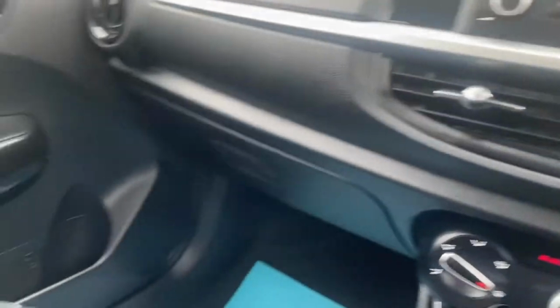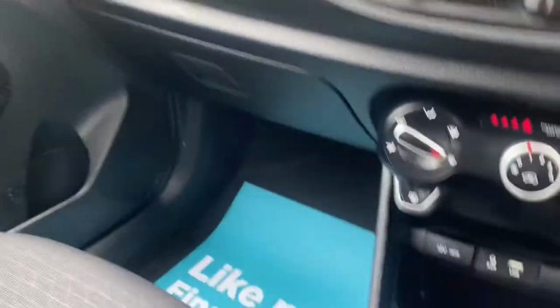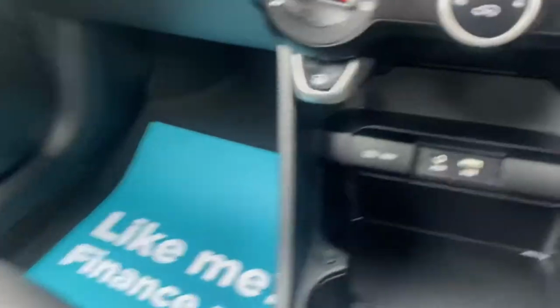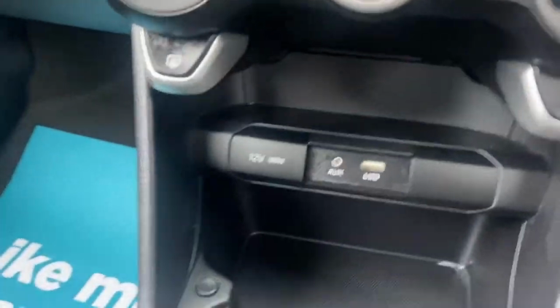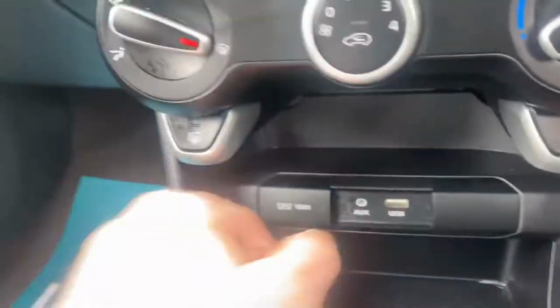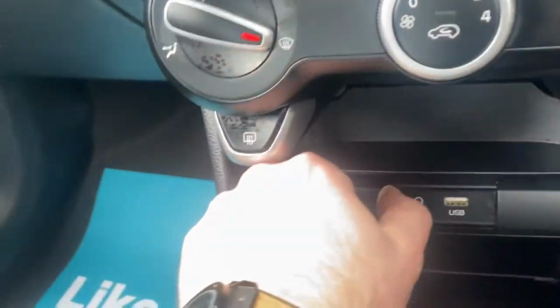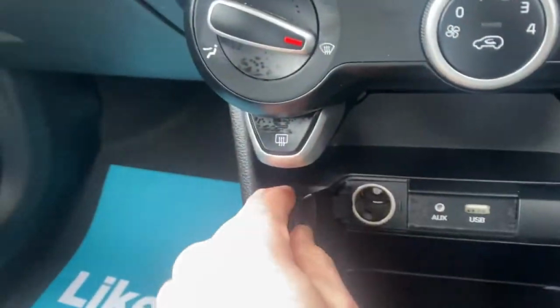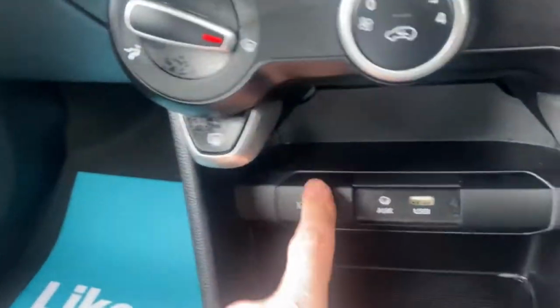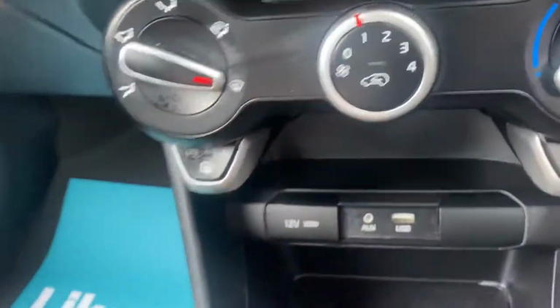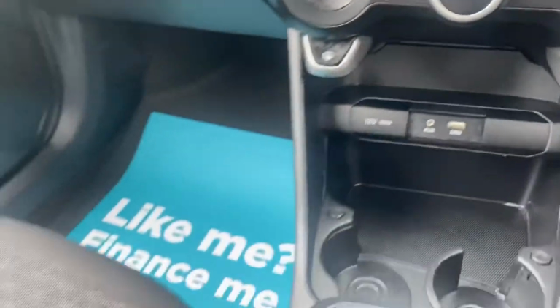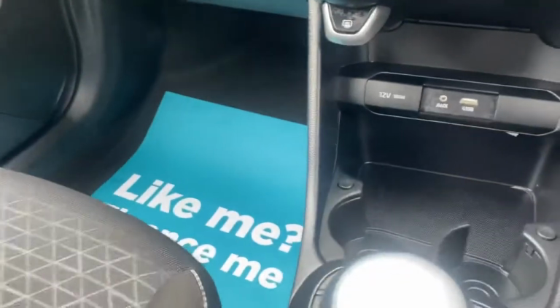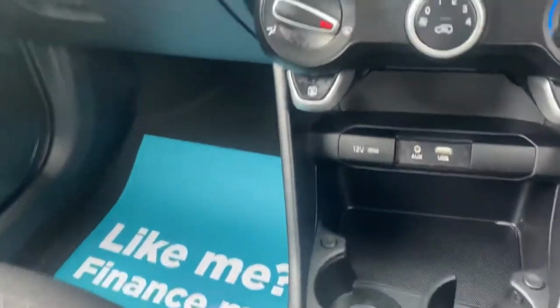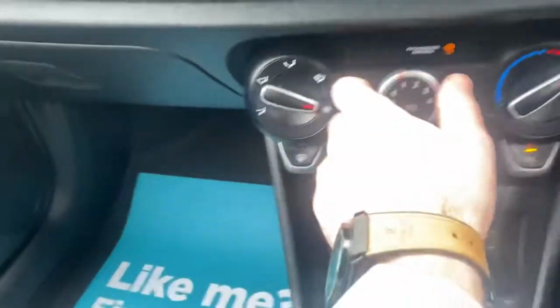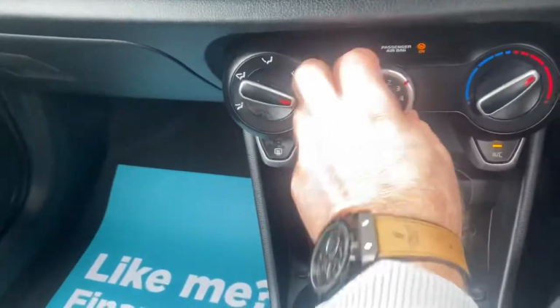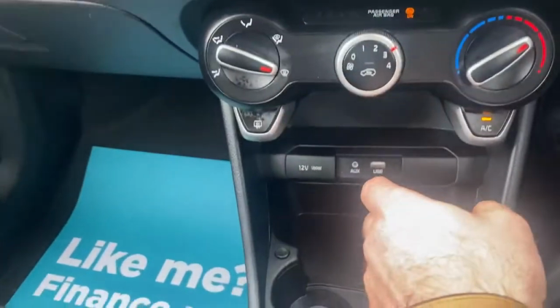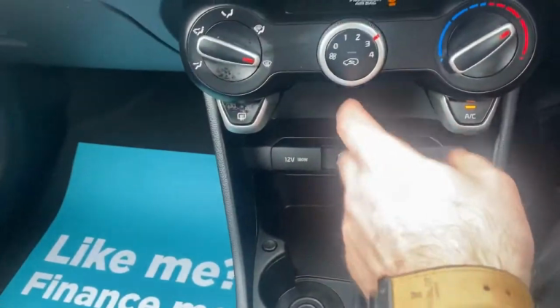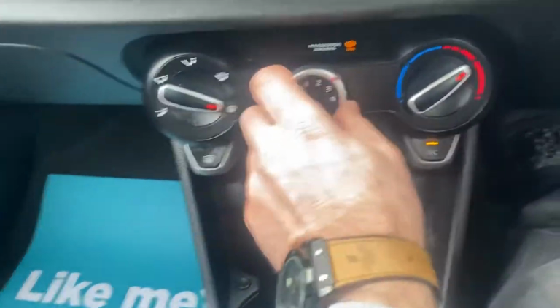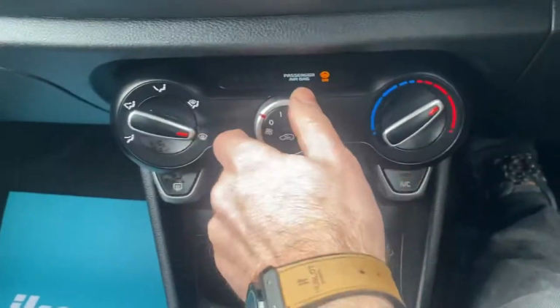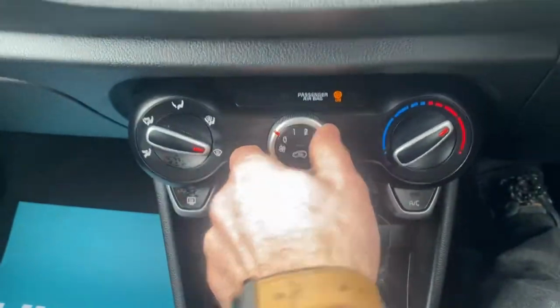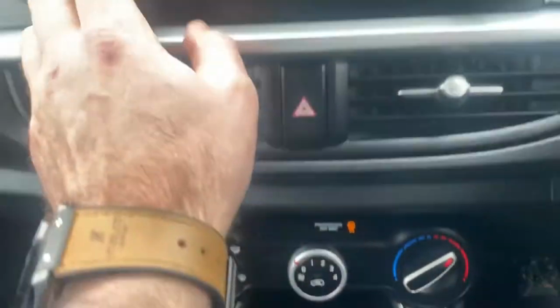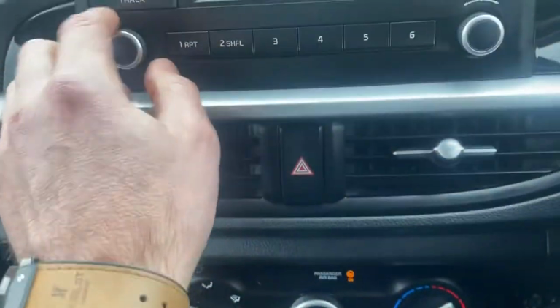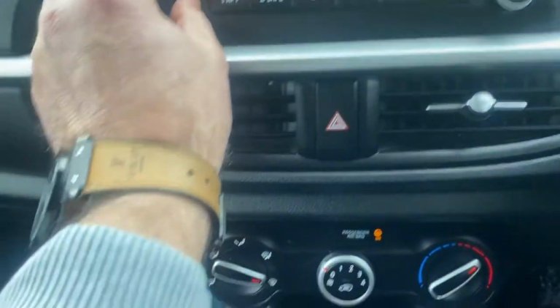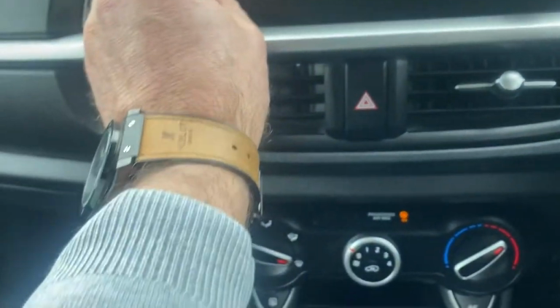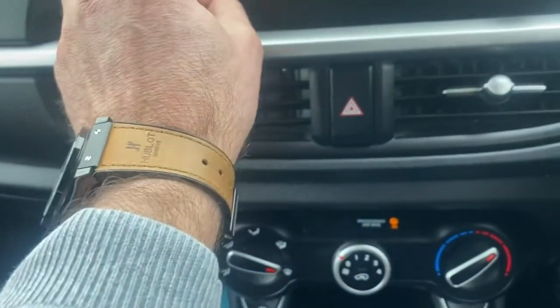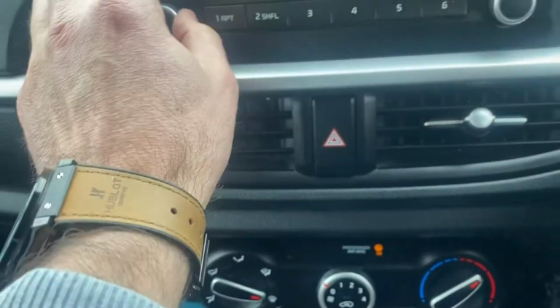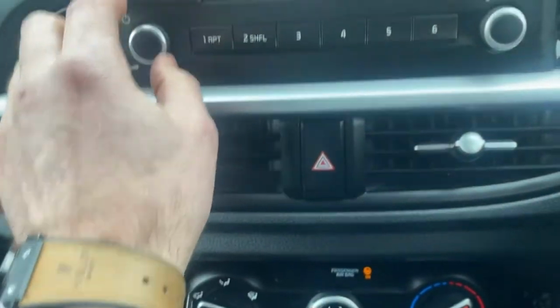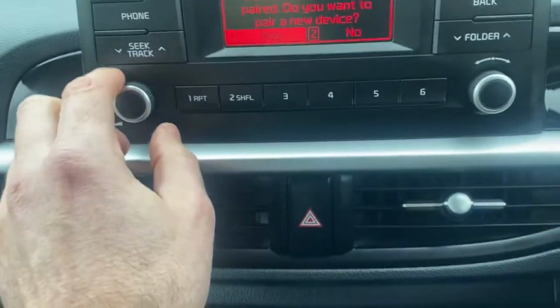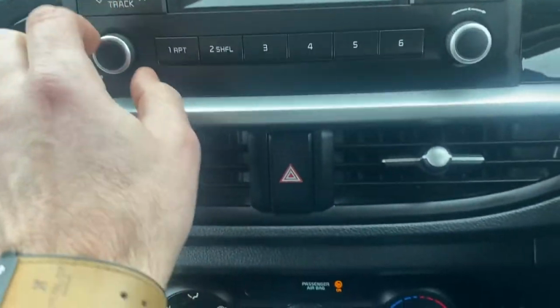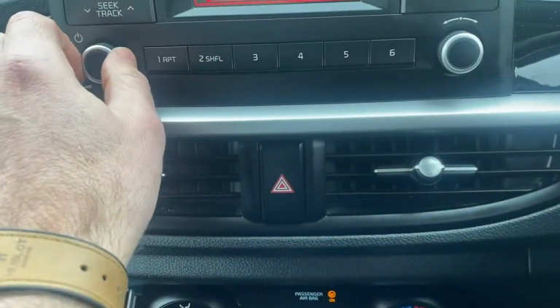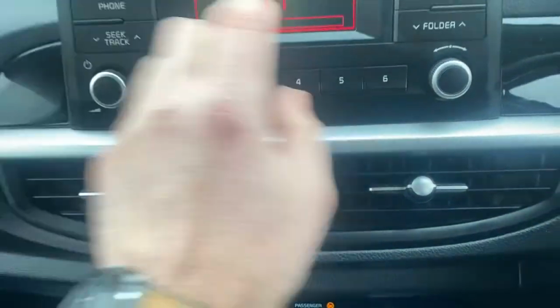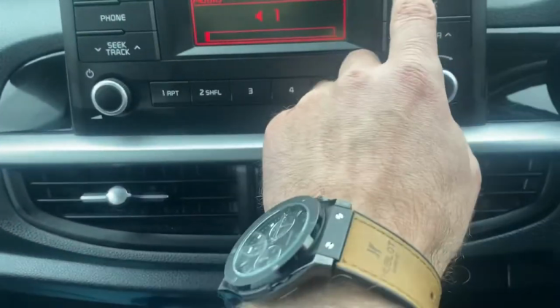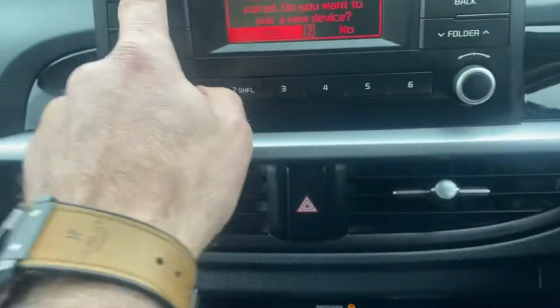You've got the USB sockets there with the charging point. Five speed. Air conditioning. Obviously Bluetooth — it'll have media as well.